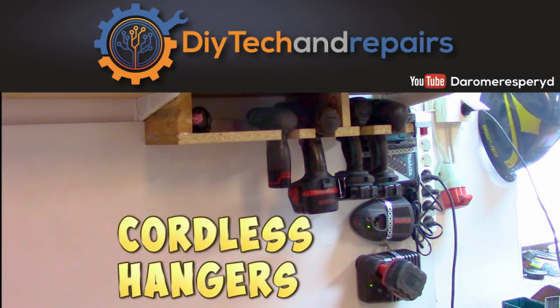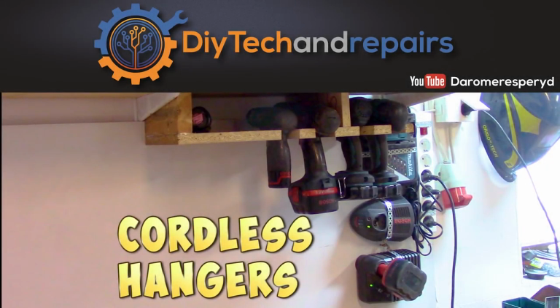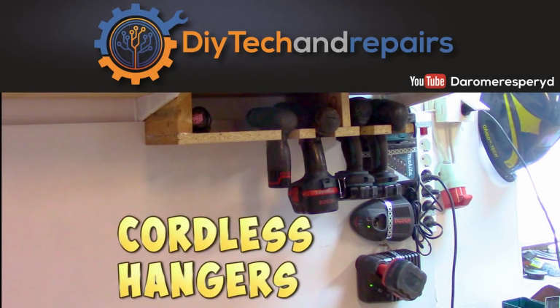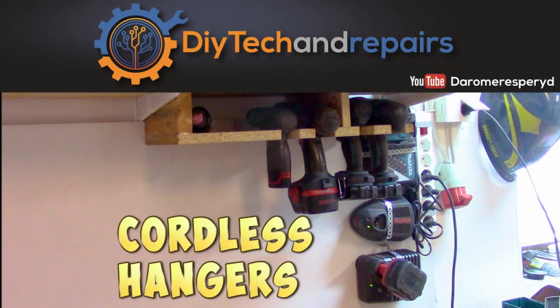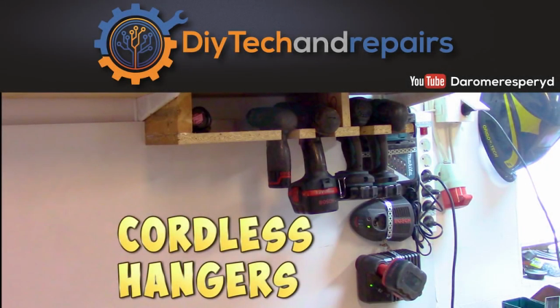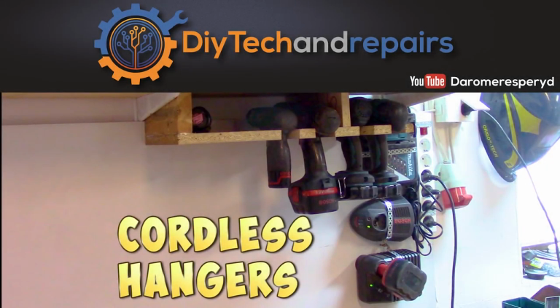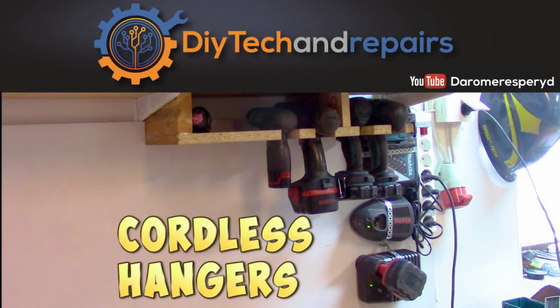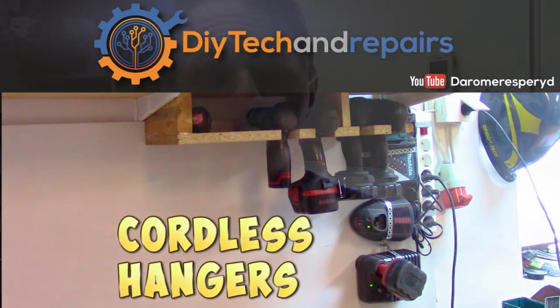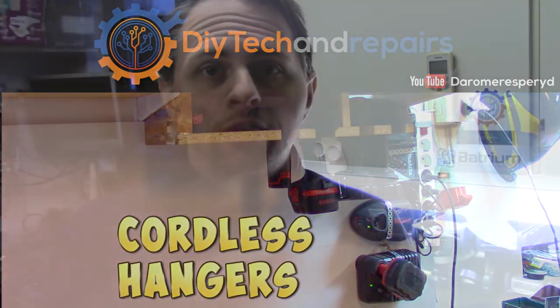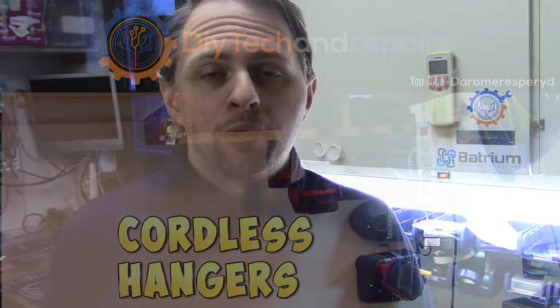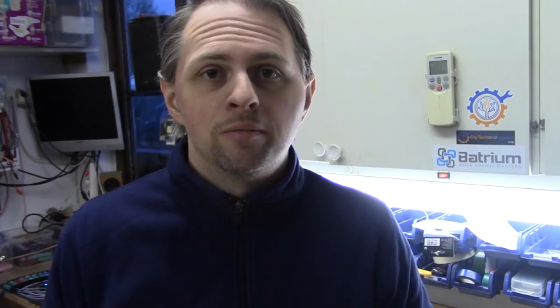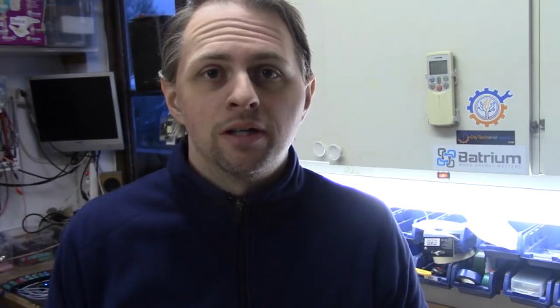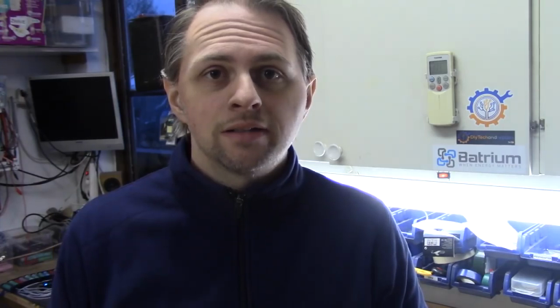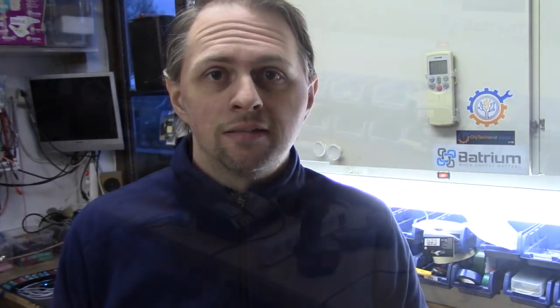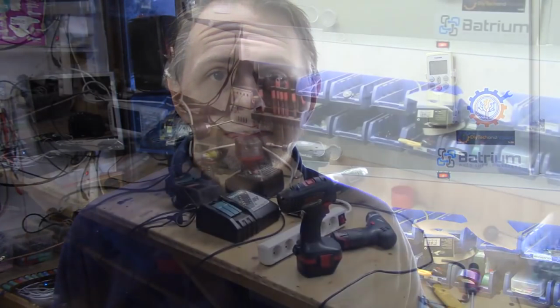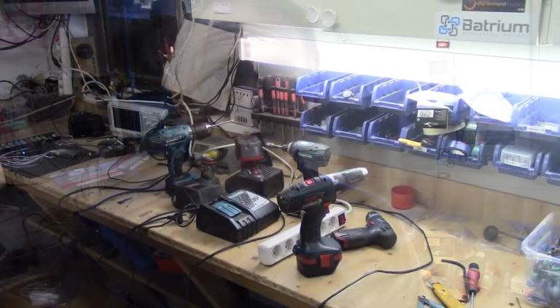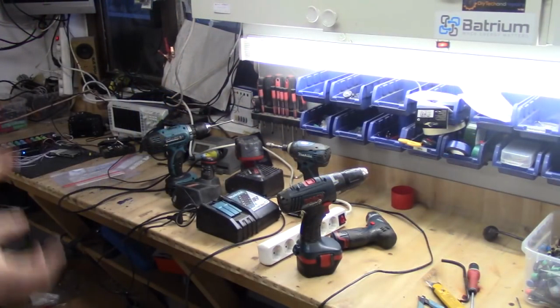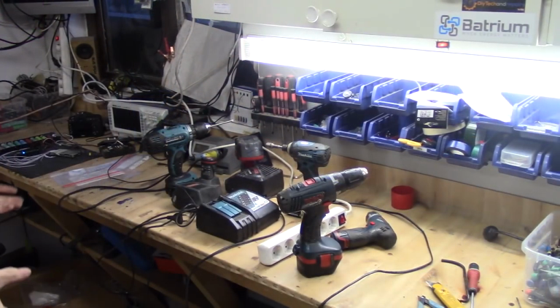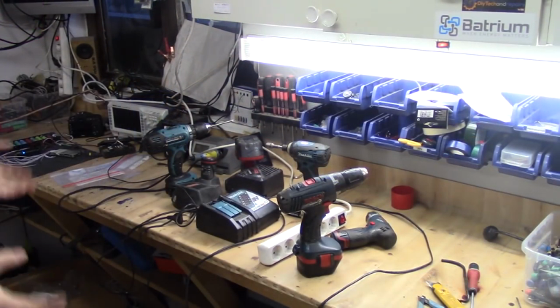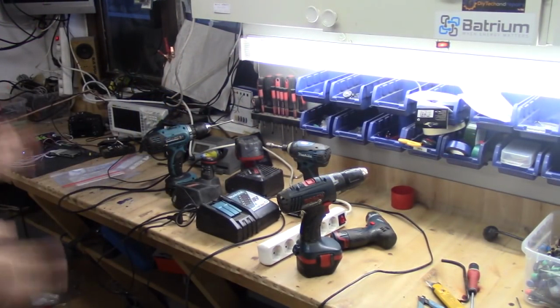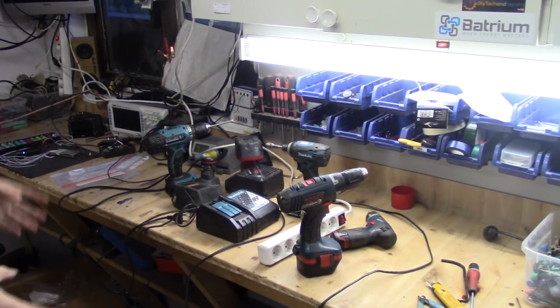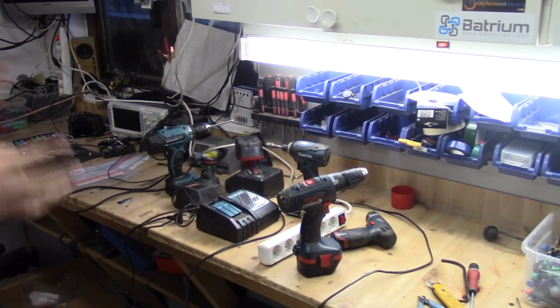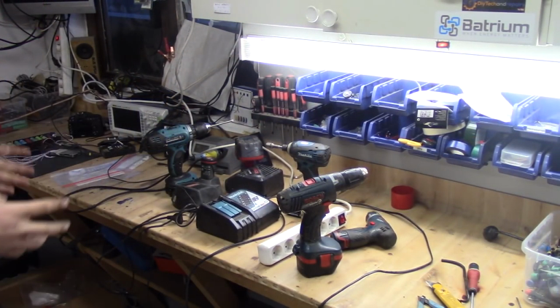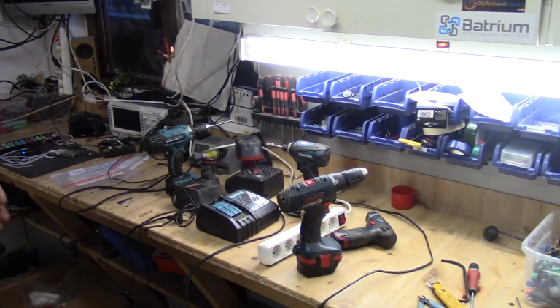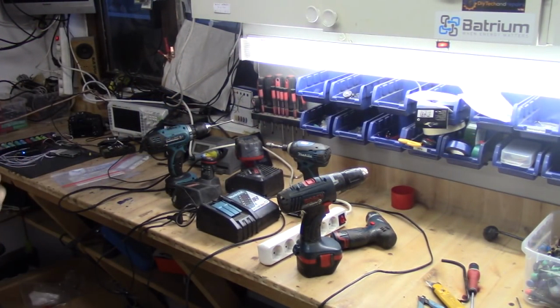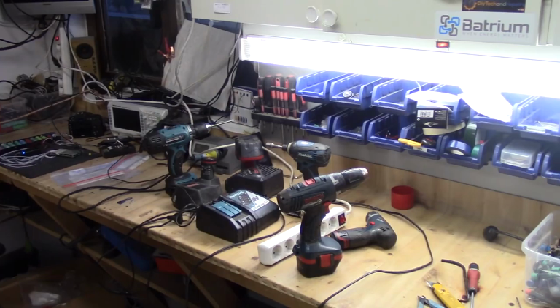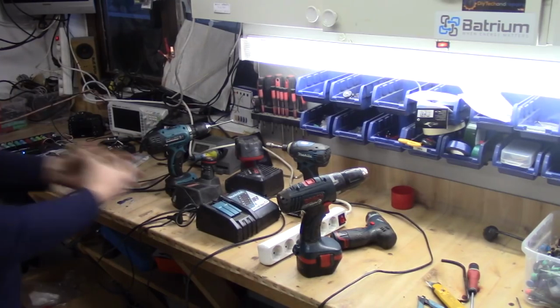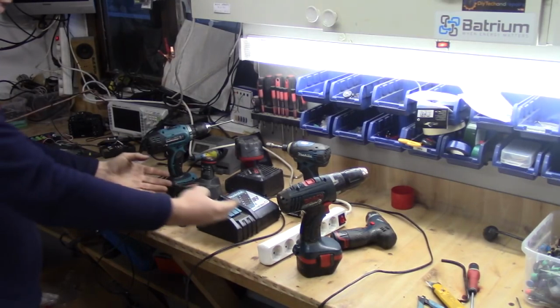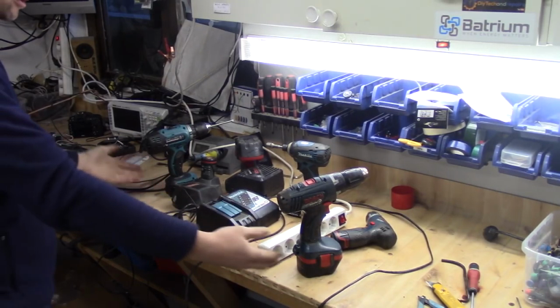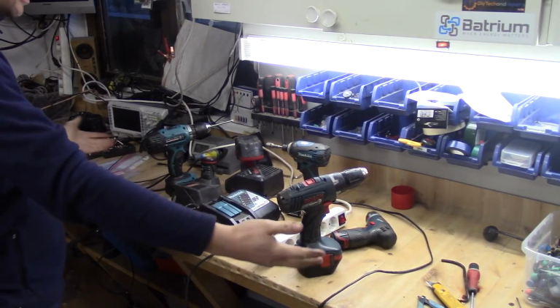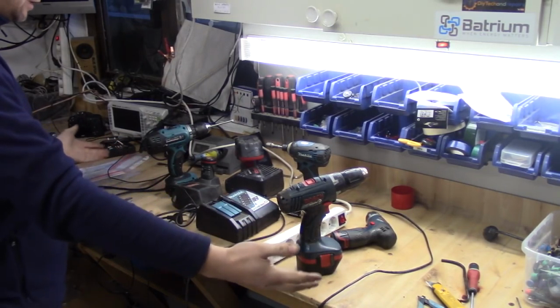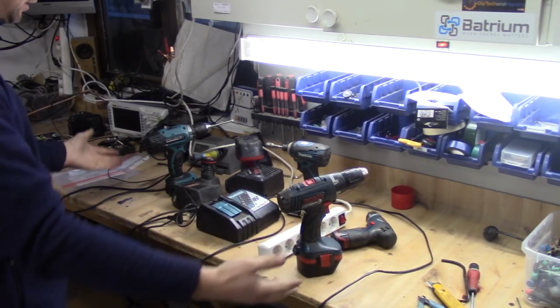Welcome back guys. Today we're going to tackle another problem — having all your cordless drills and everything just spread among your desk like this.